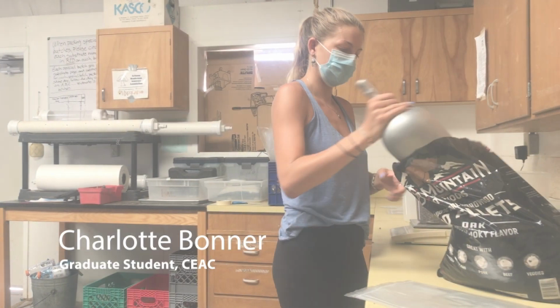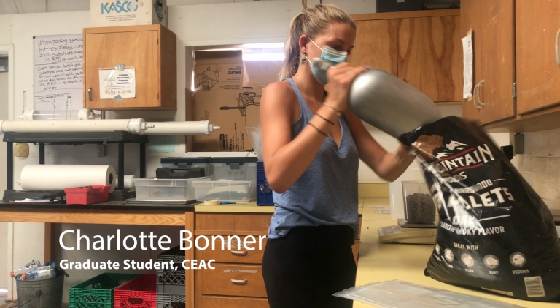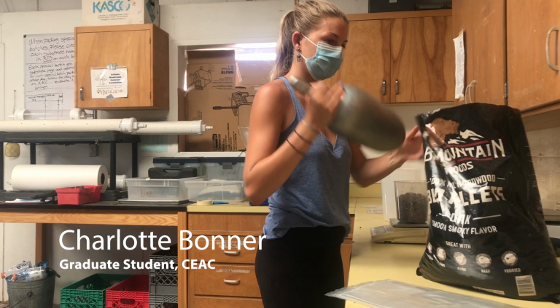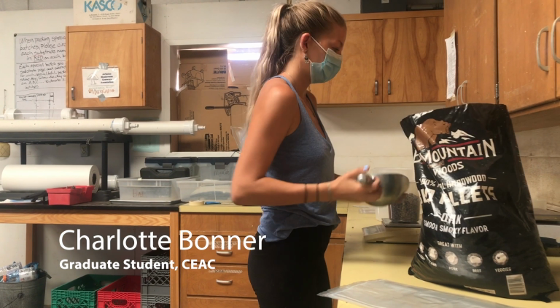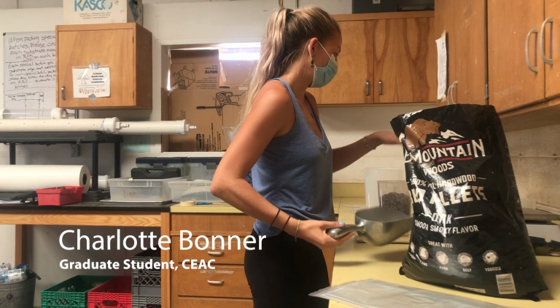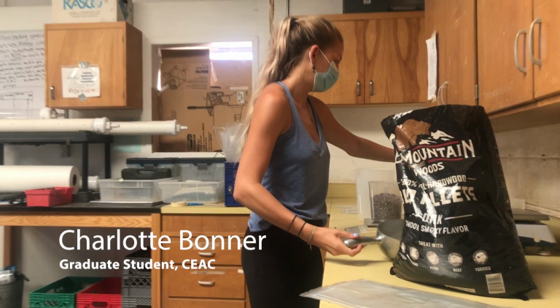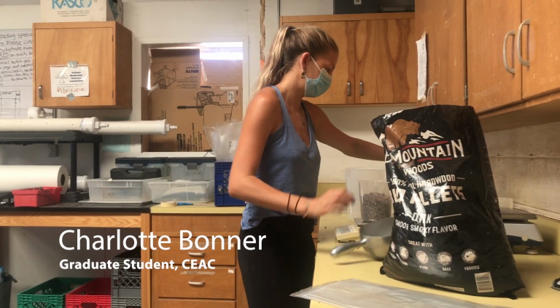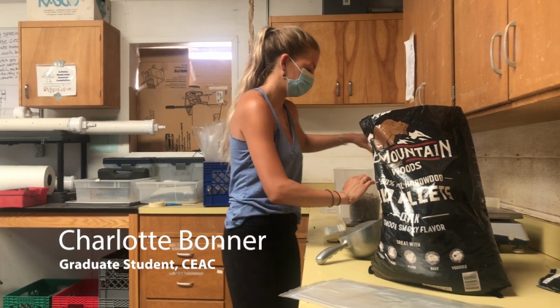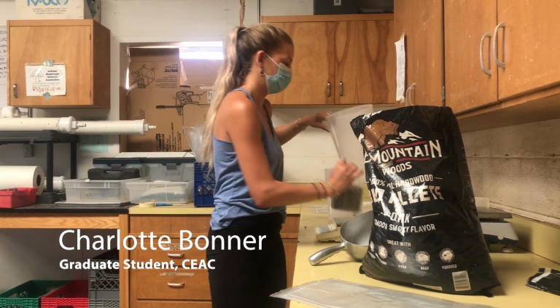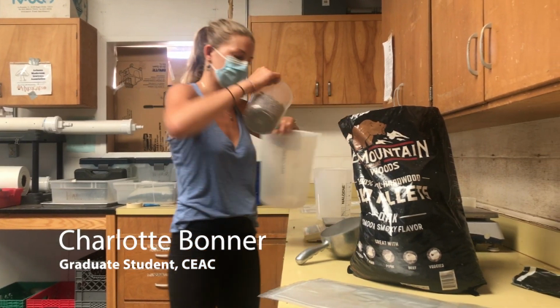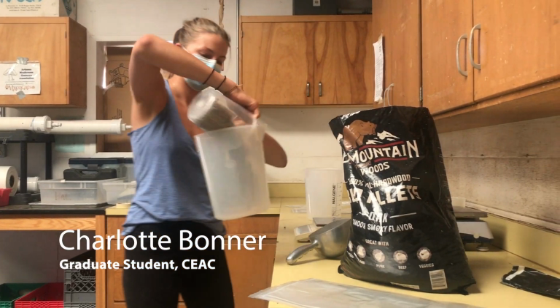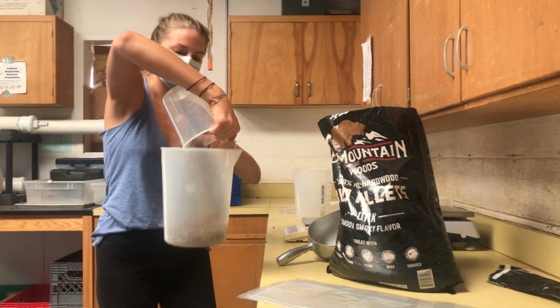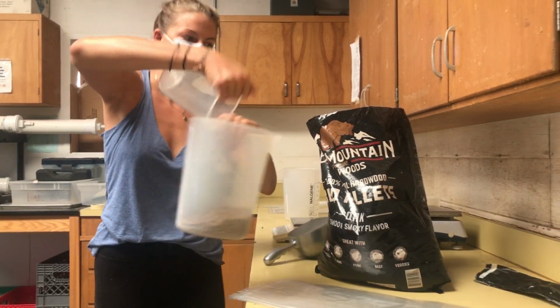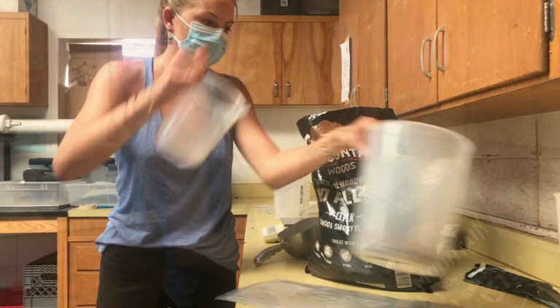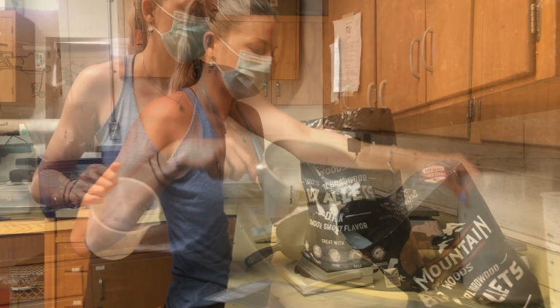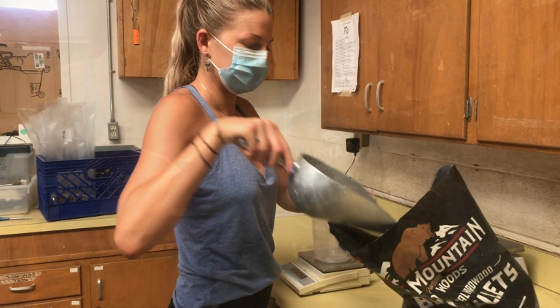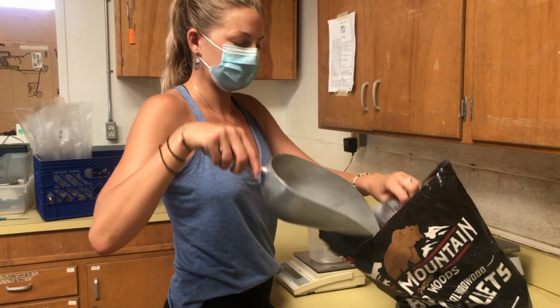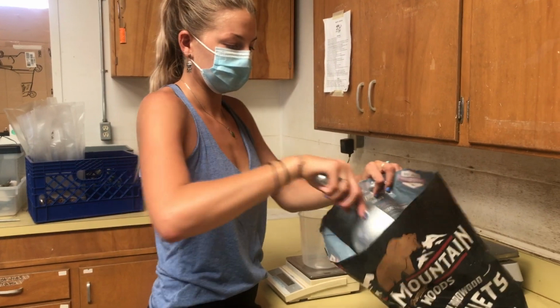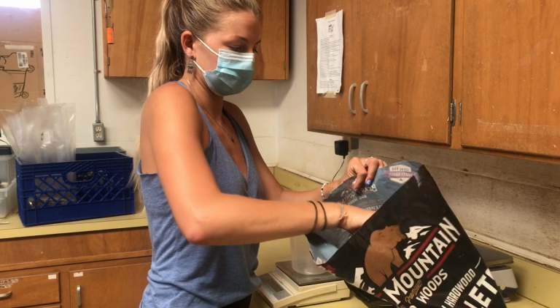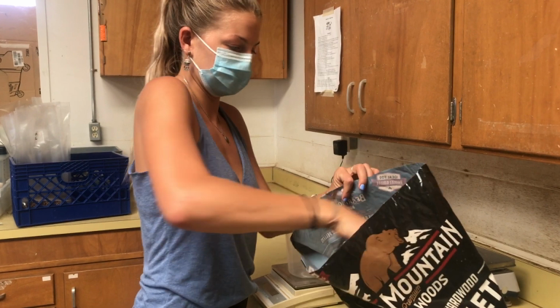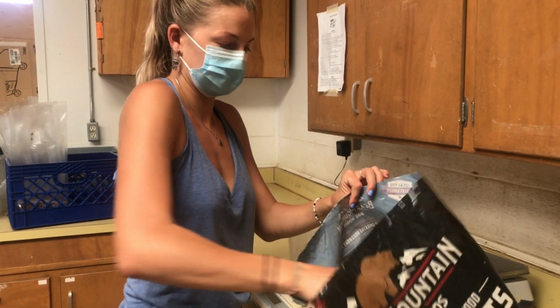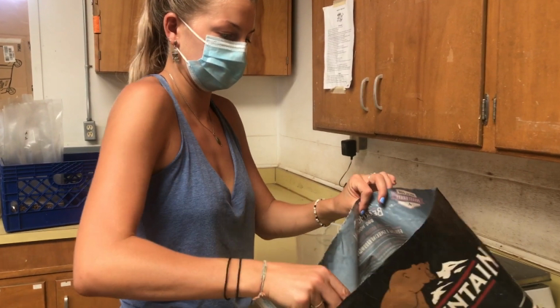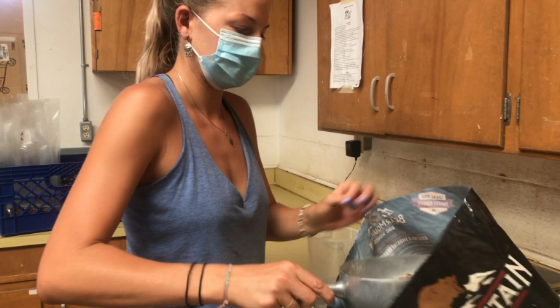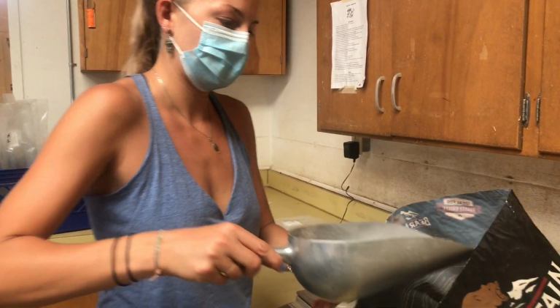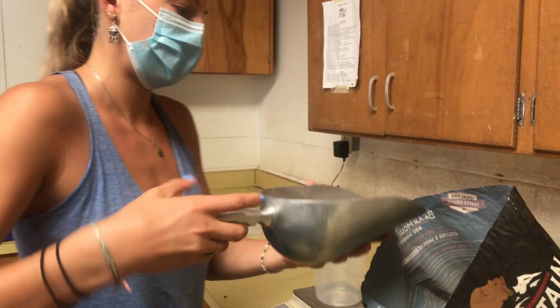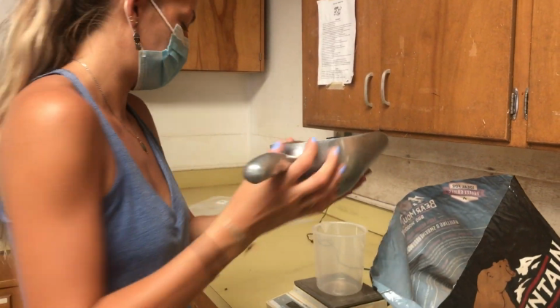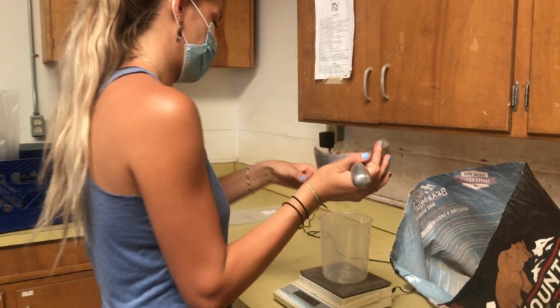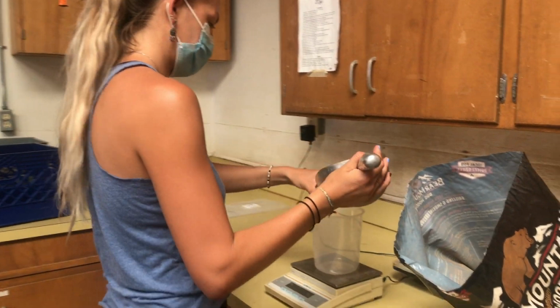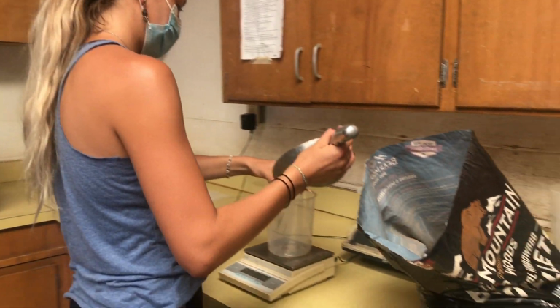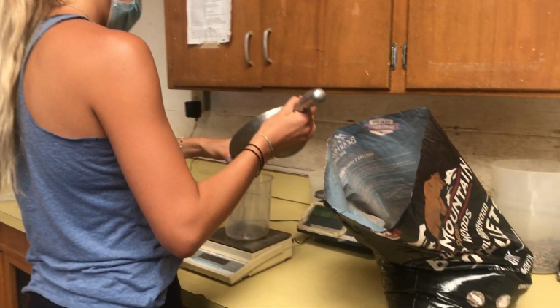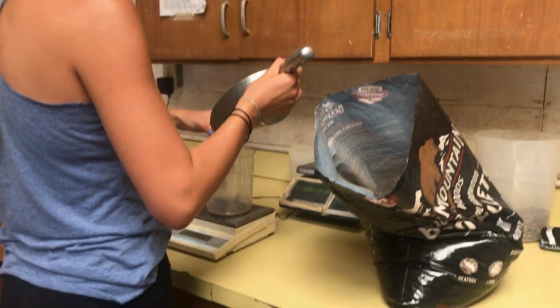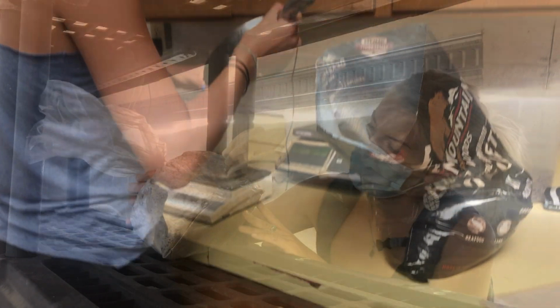My name is Charlotte. I'm in the plant sciences program and I'm just beginning my second year of my master's. Although I study plants in my master's, I spend most of my time here at the Controlled Environment Agriculture Center studying specialty mushroom cultivation.